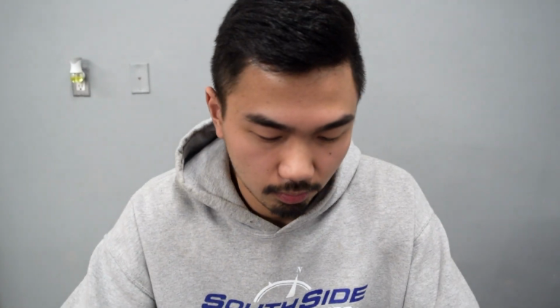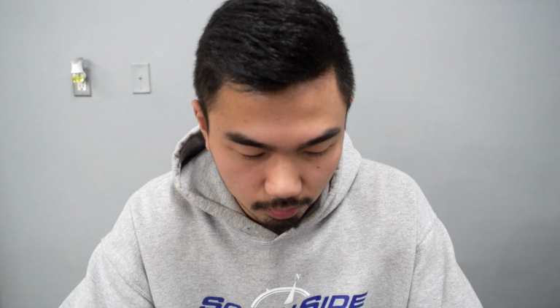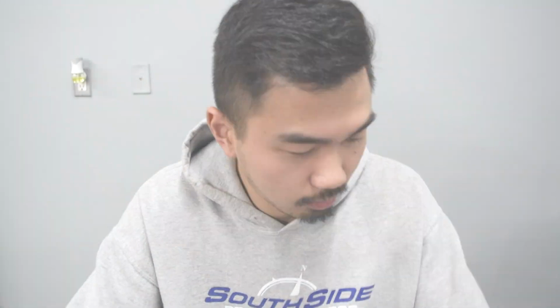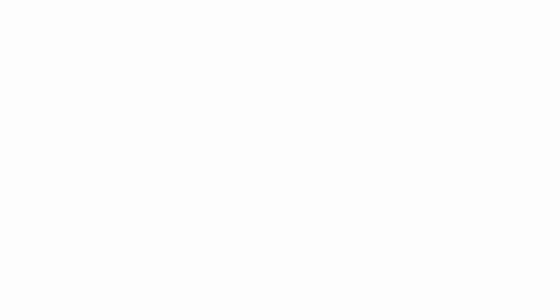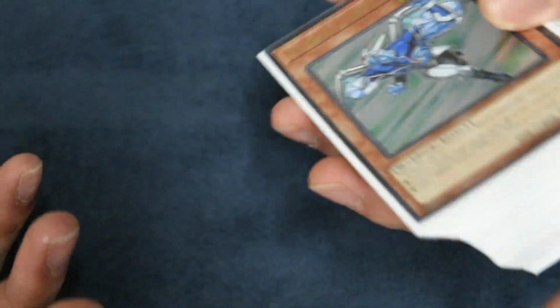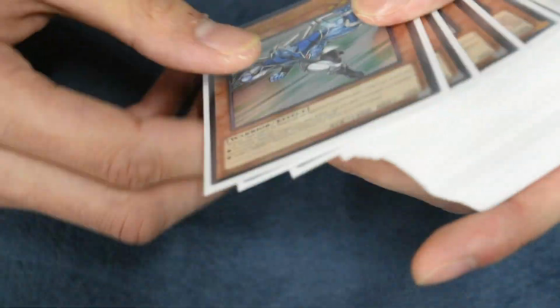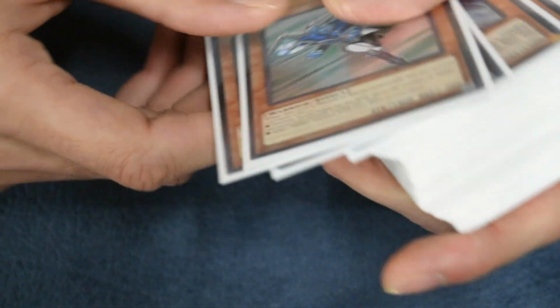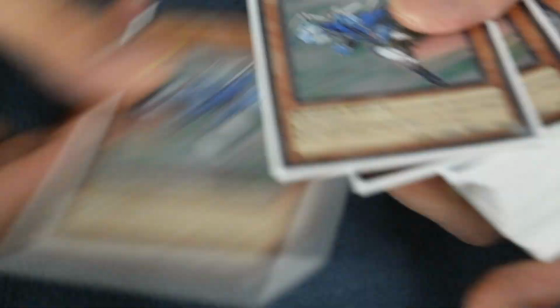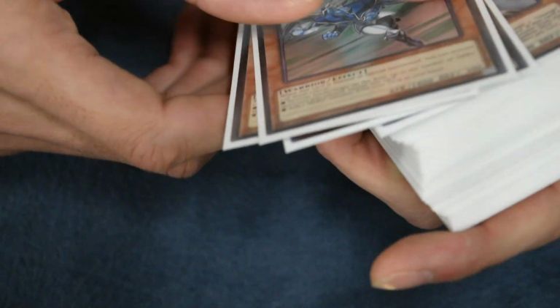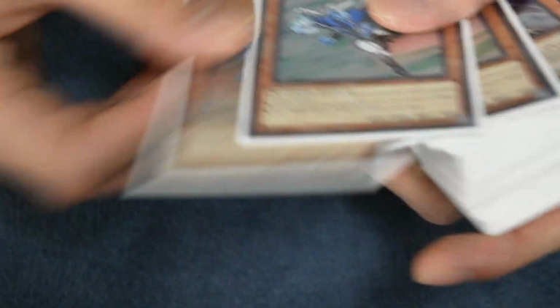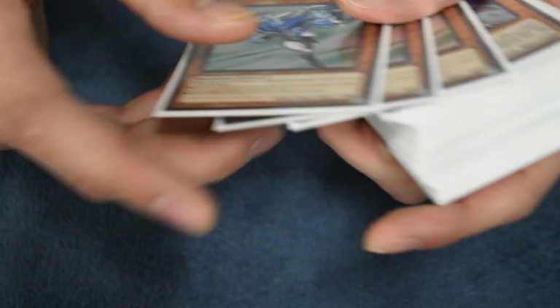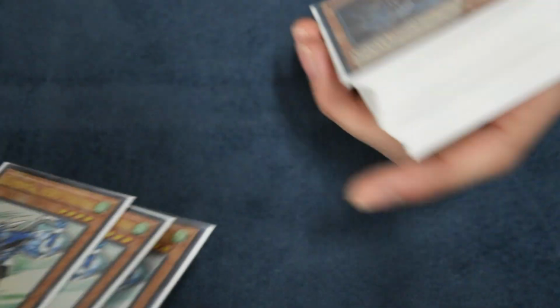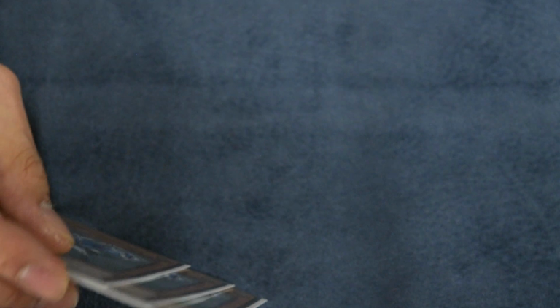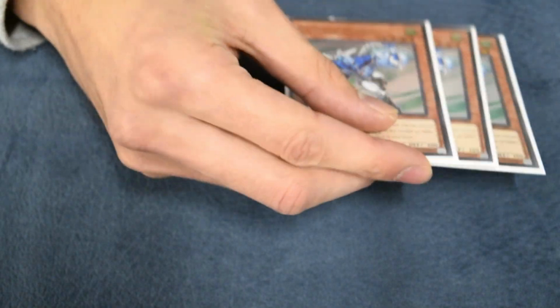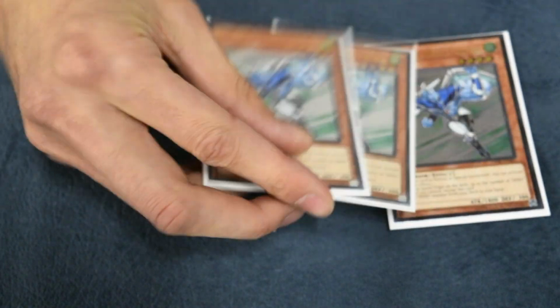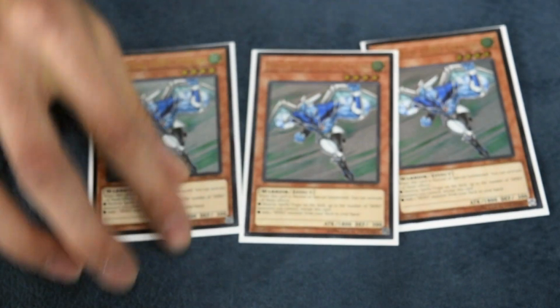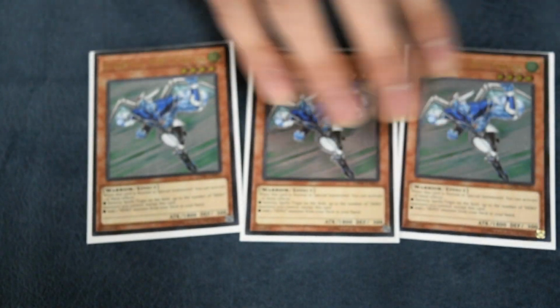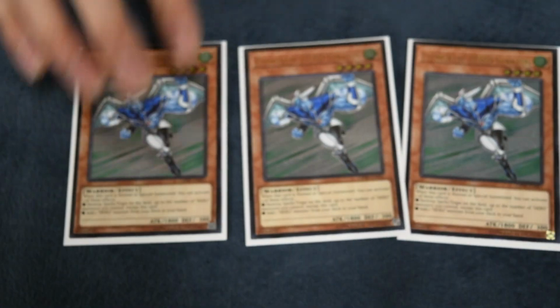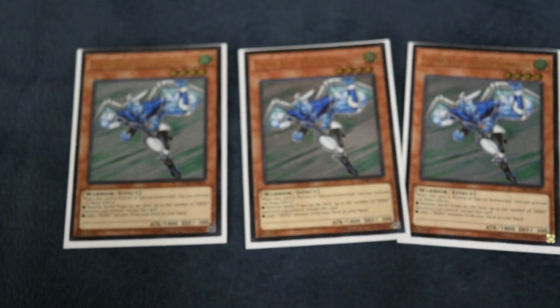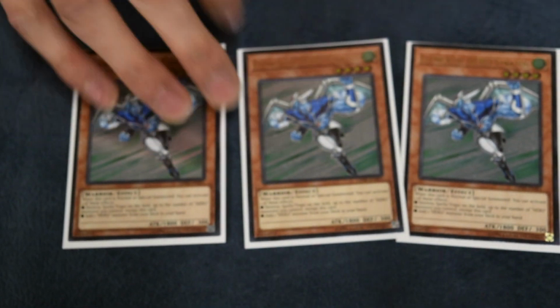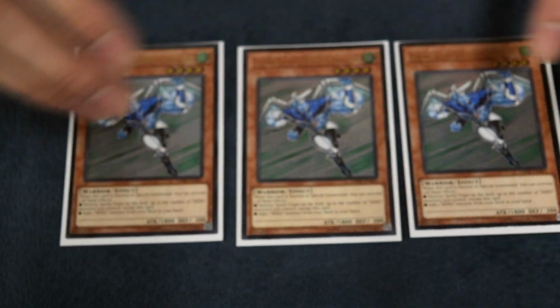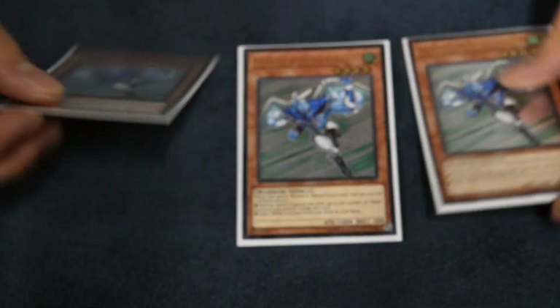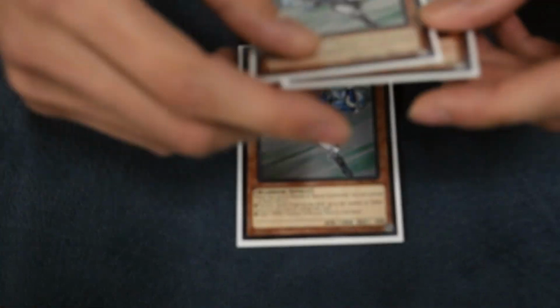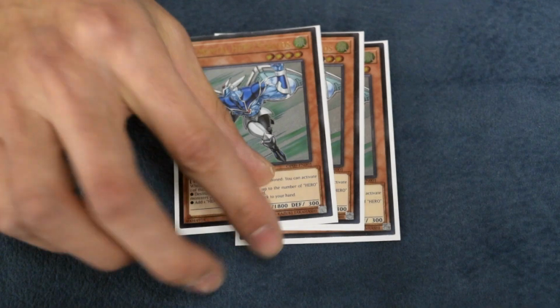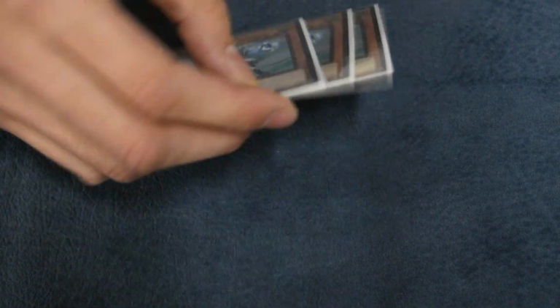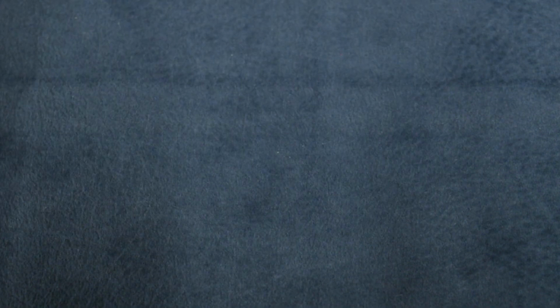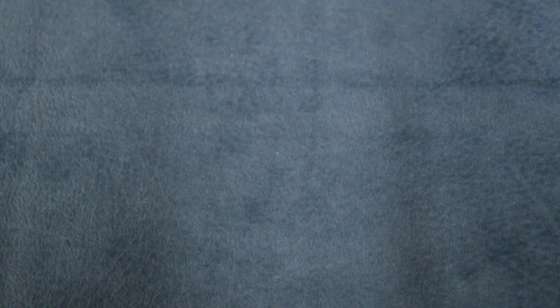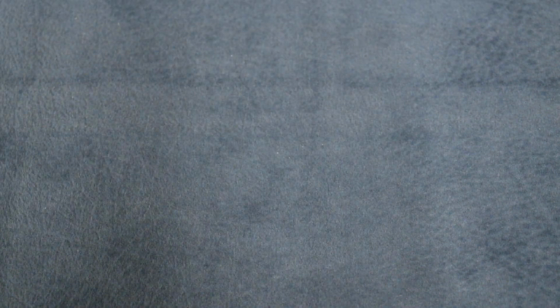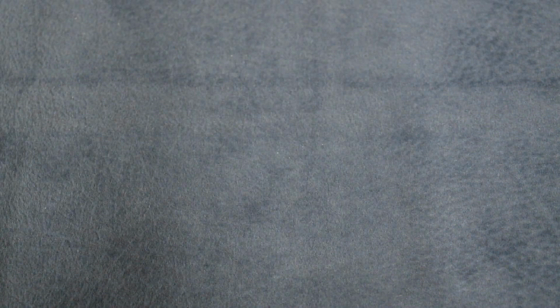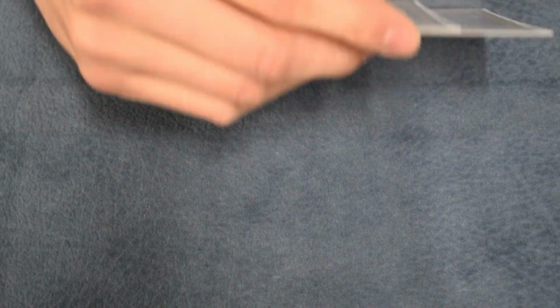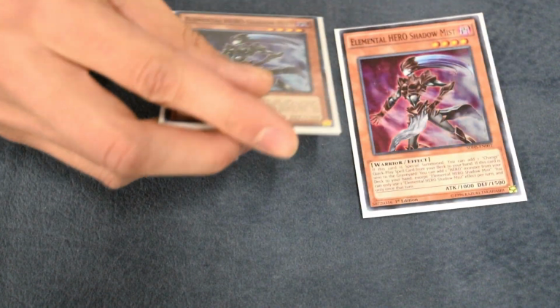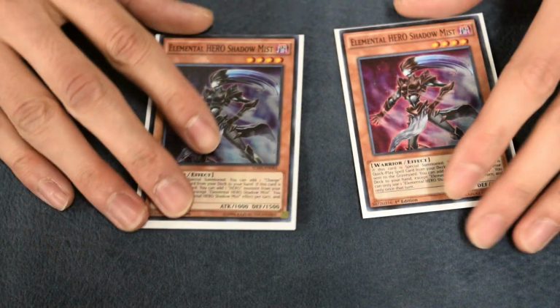Let's go ahead and get into it. It's a 45-card main deck, blind second by the way. Starting with the monsters: I run three Stratos — he's the searcher, you can destroy spells and traps with him, he's versatile, best card in the deck. Ulti Stratos, by the way, folks. Ulties.